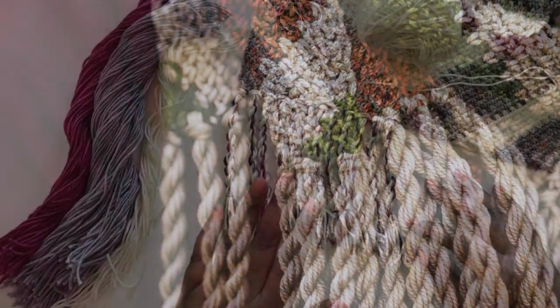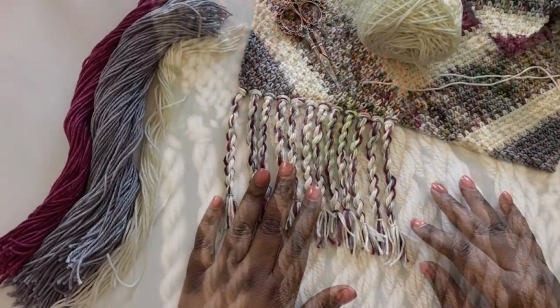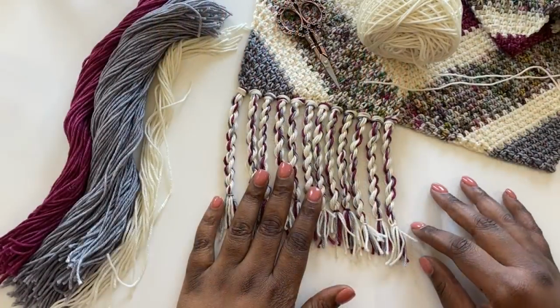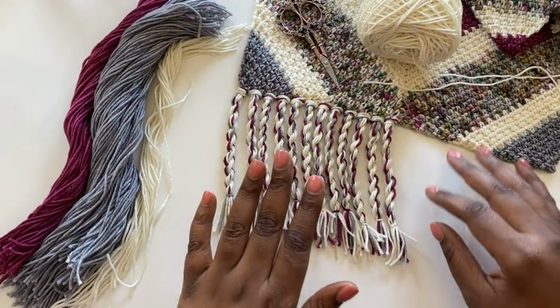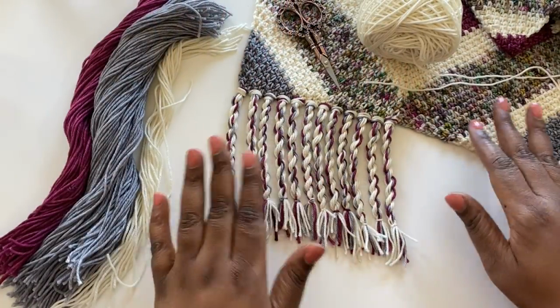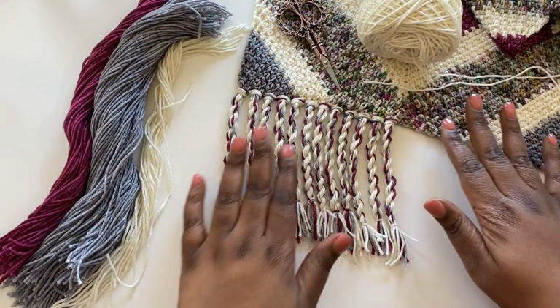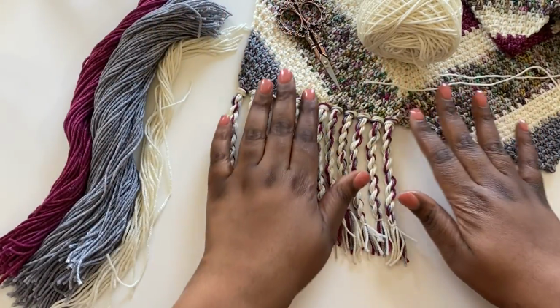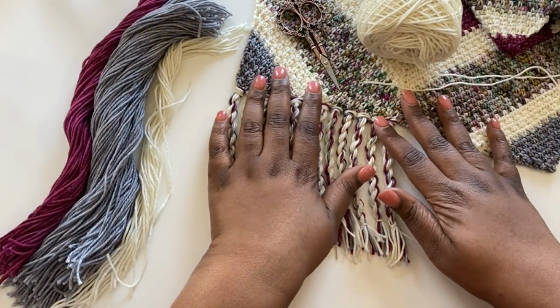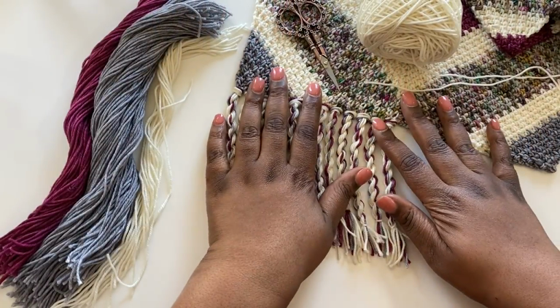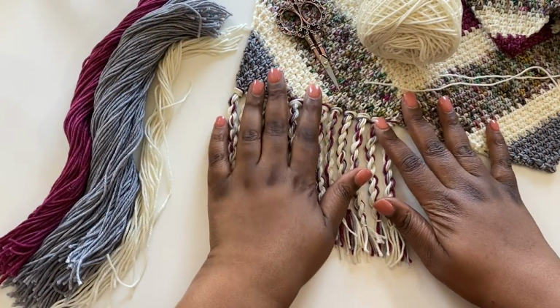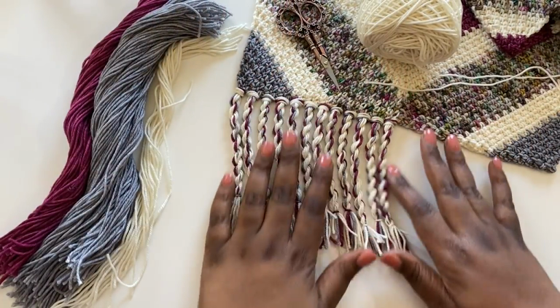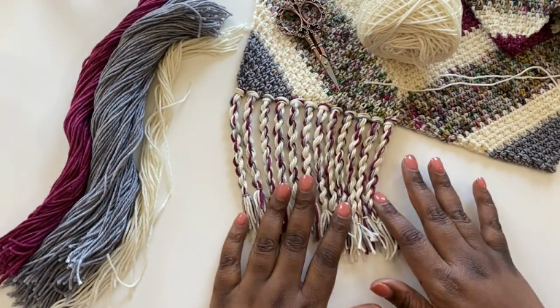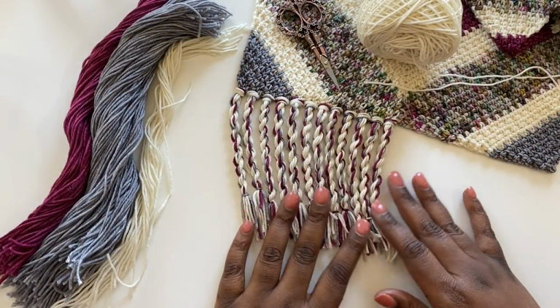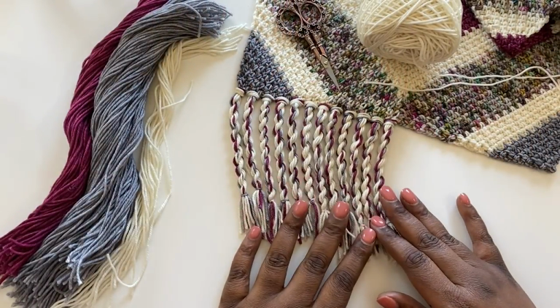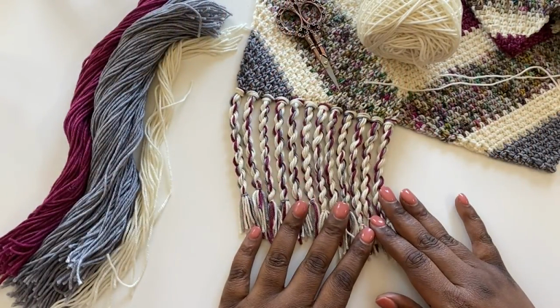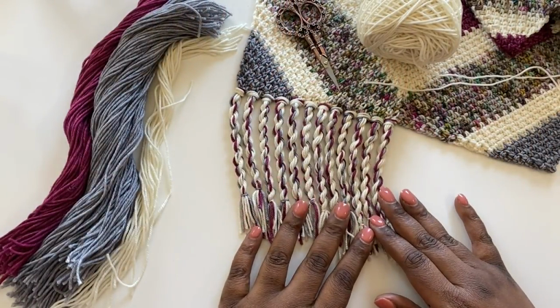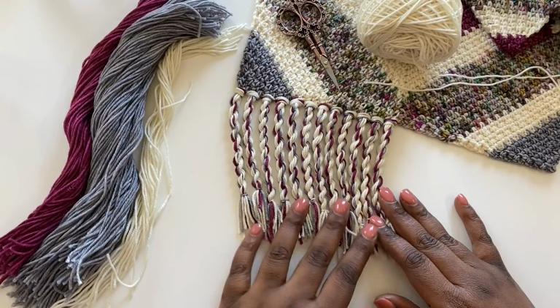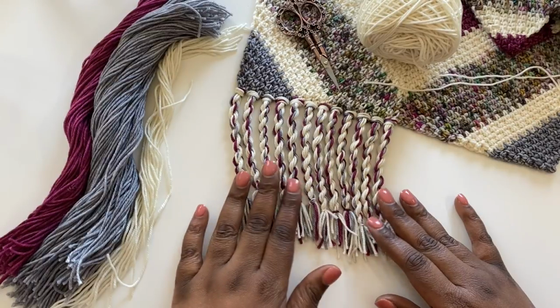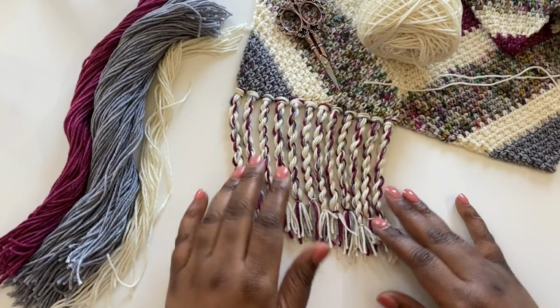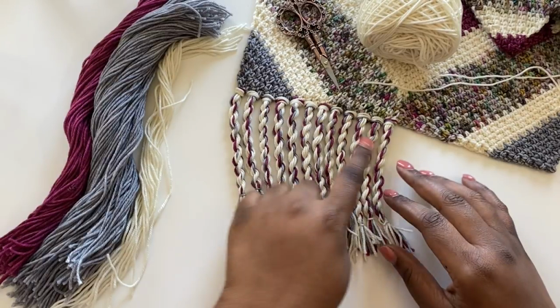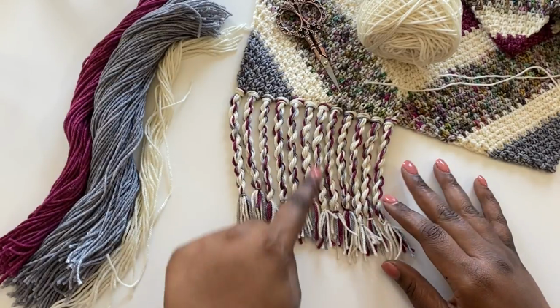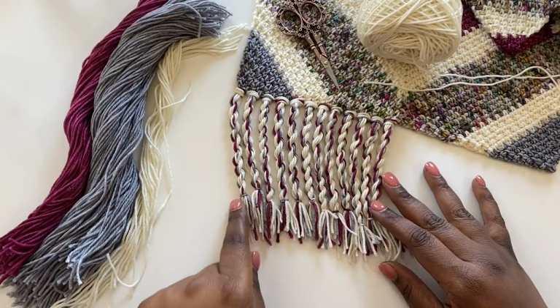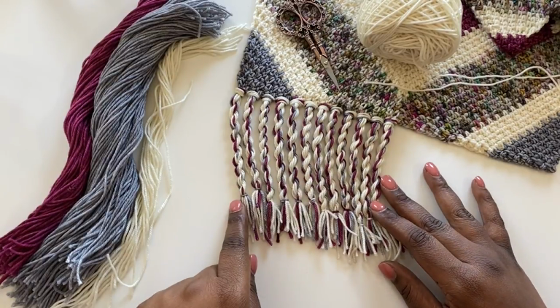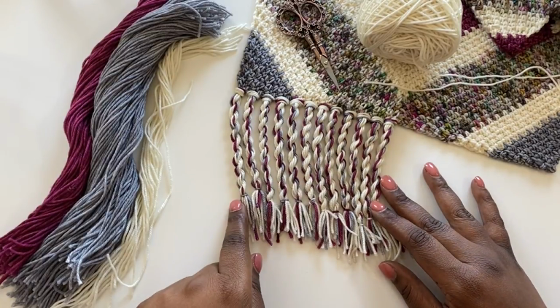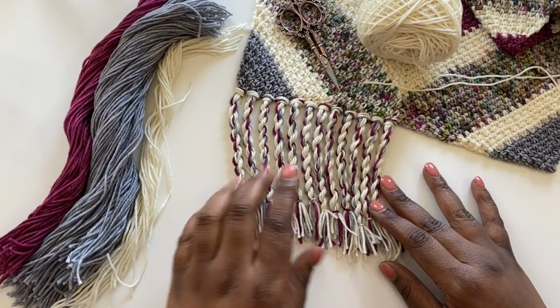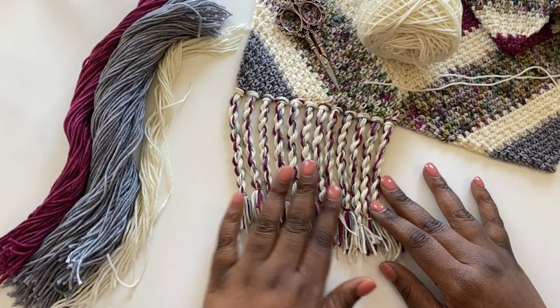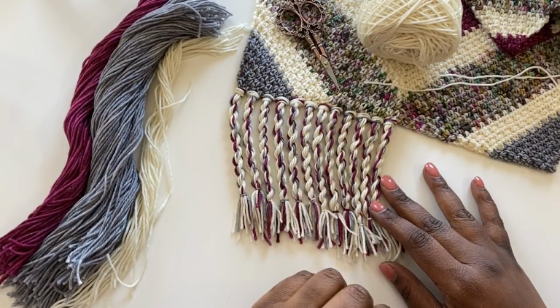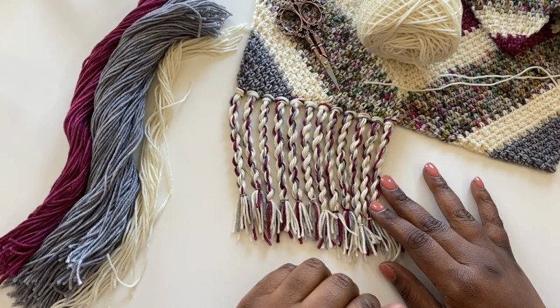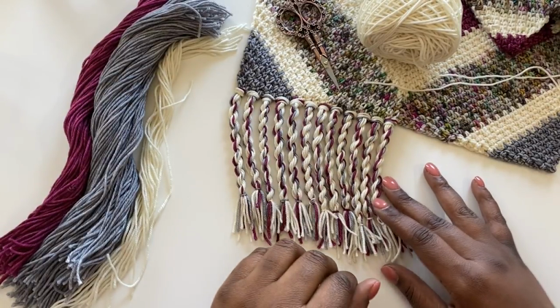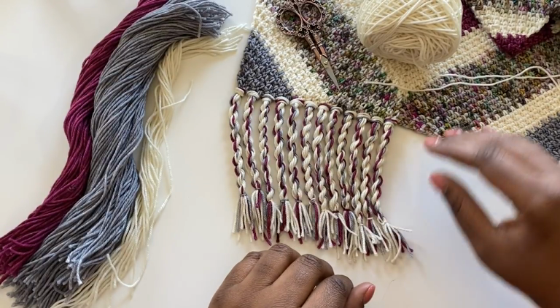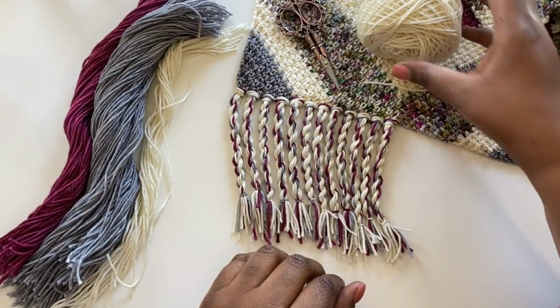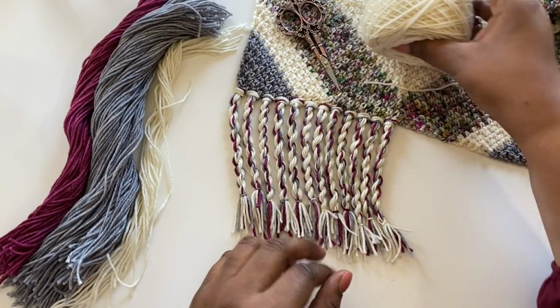What I have here is an odyssey wrap that I made during my make it crochet along earlier this year. I've already started adding some of the fringe. I'm going to show you exactly how I do this.